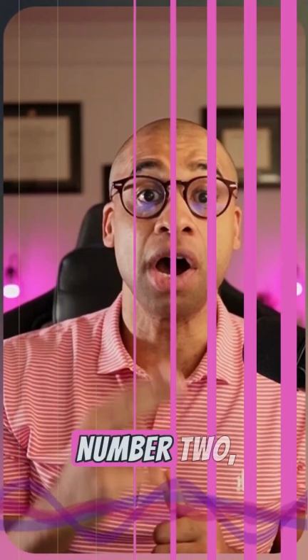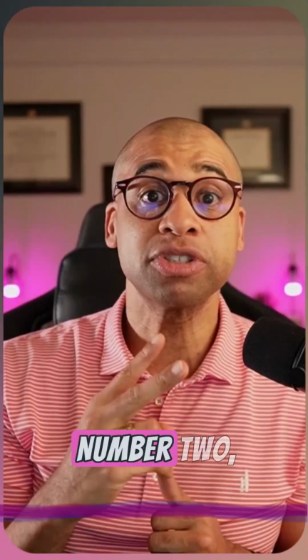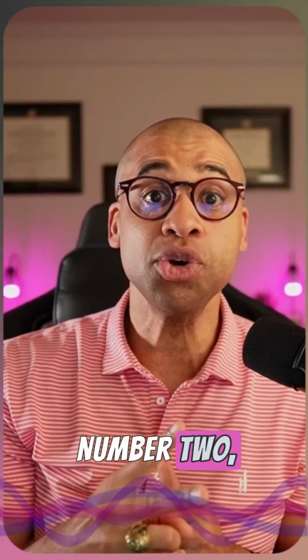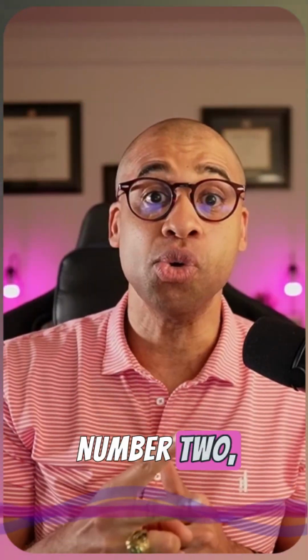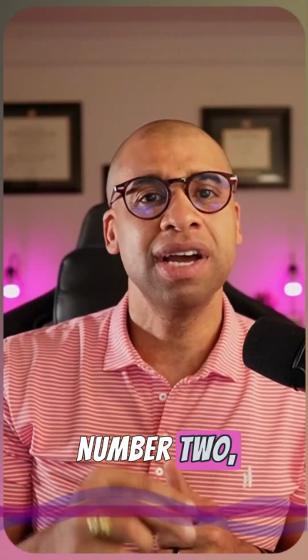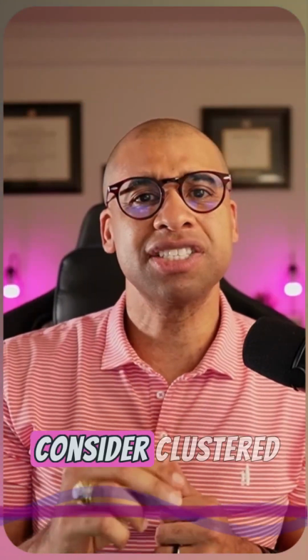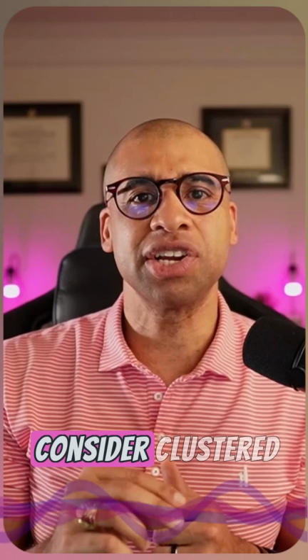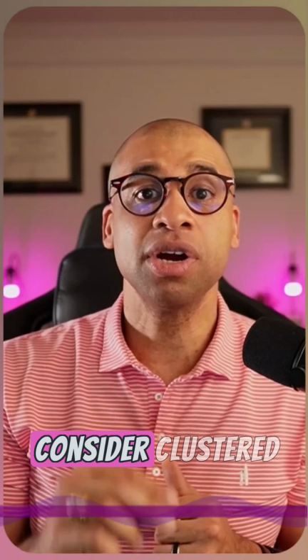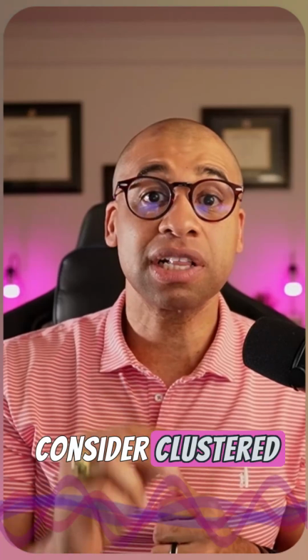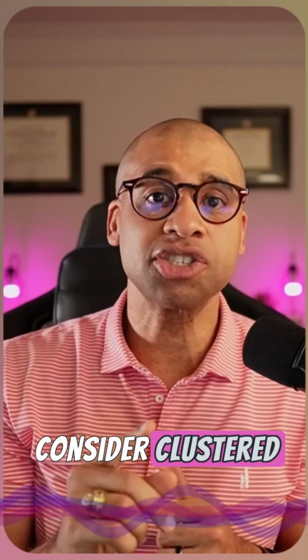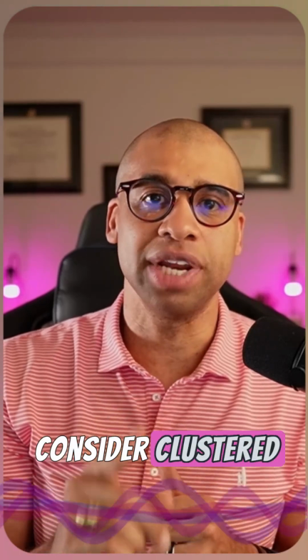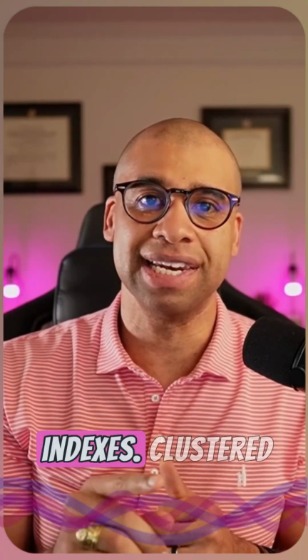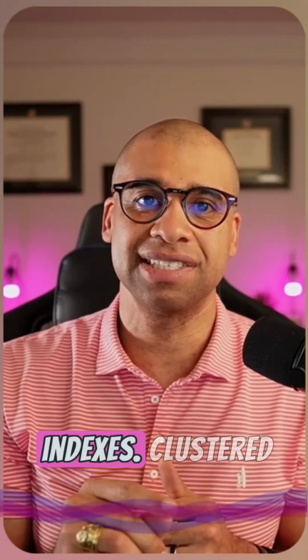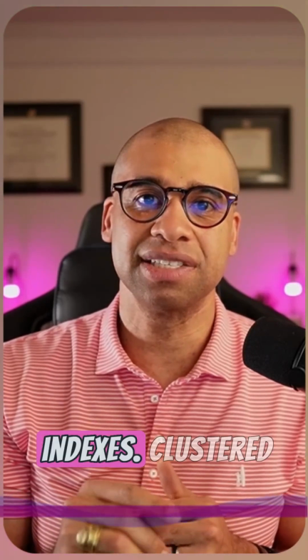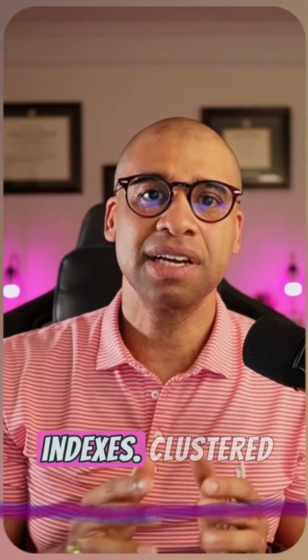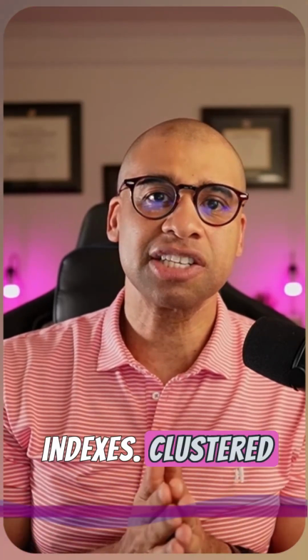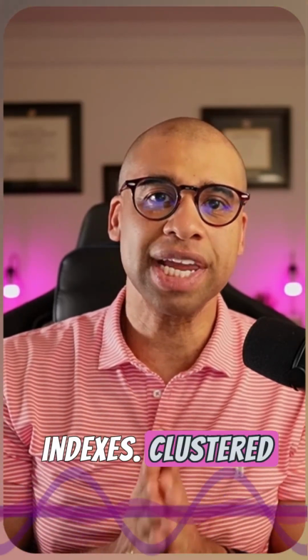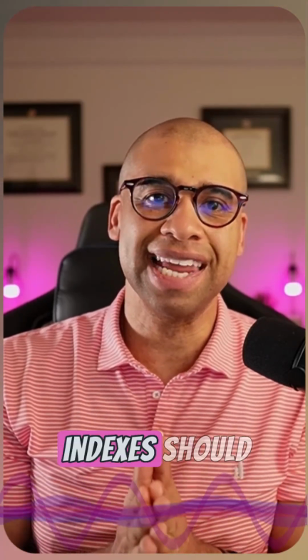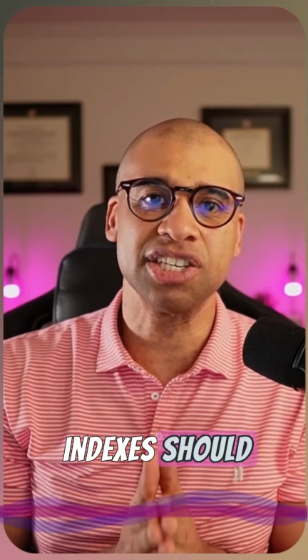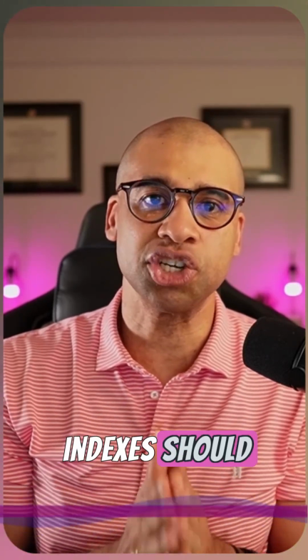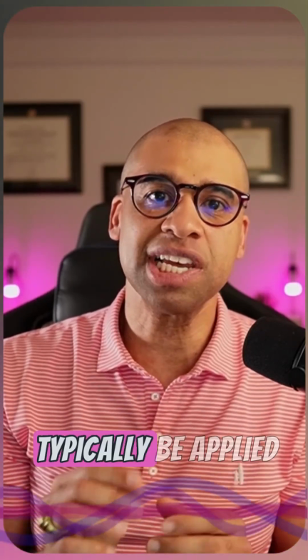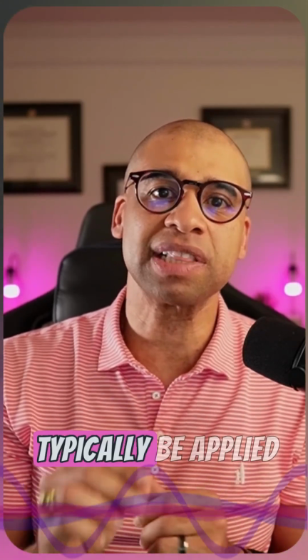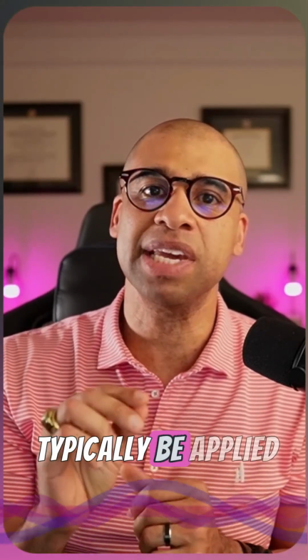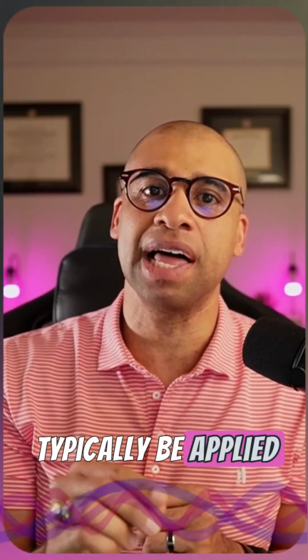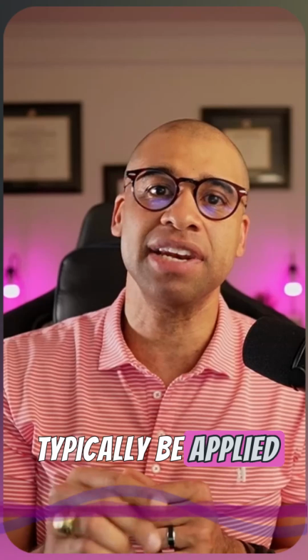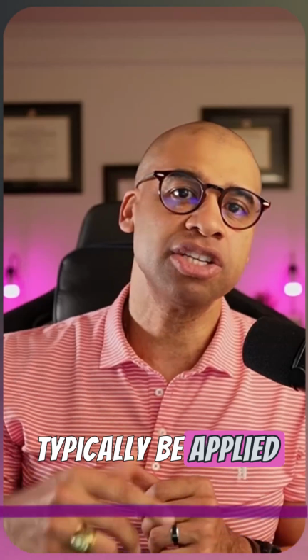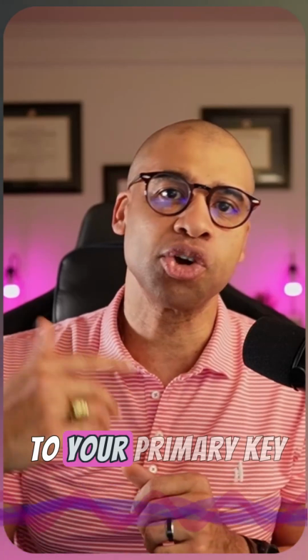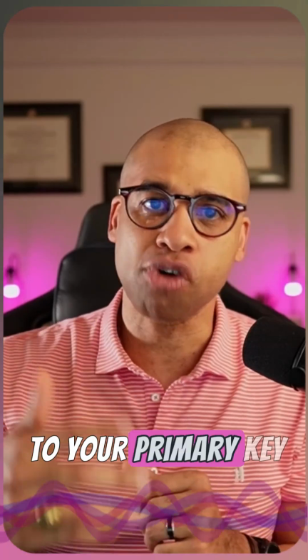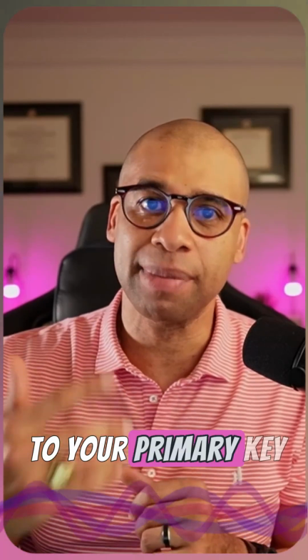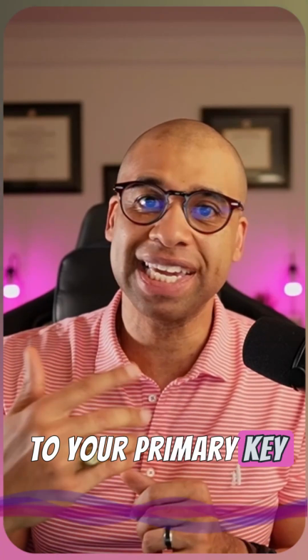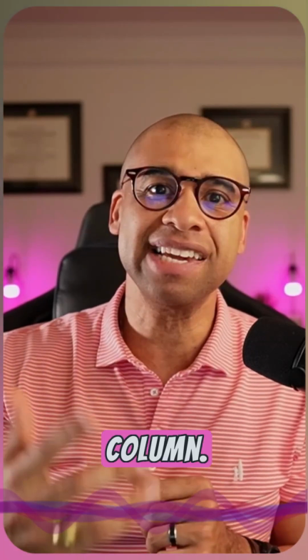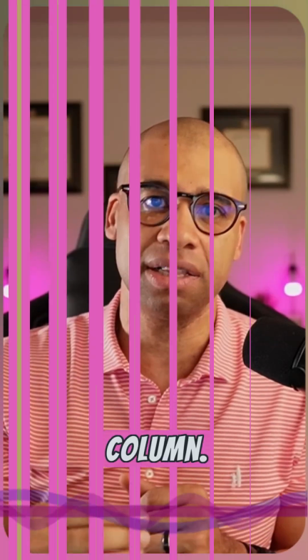Number two, consider clustered indexes. Clustered indexes should typically be applied to your primary key column.